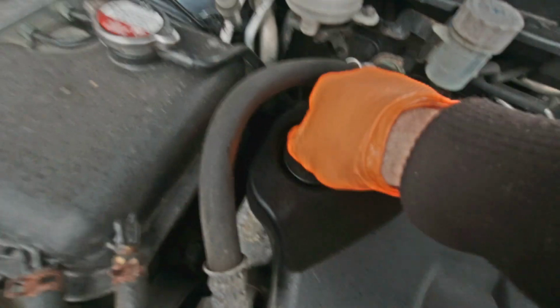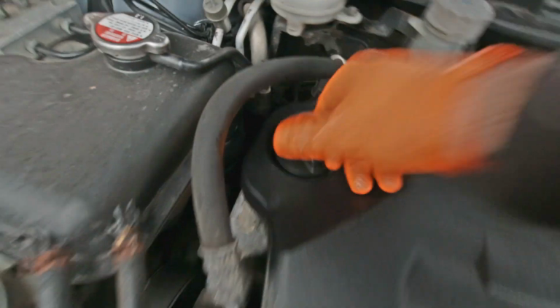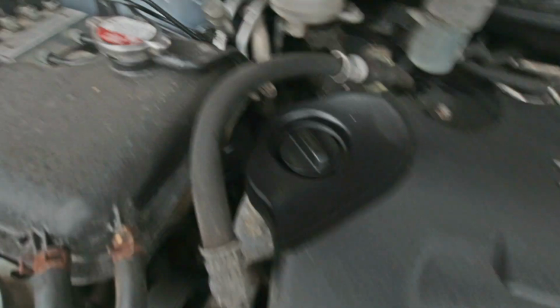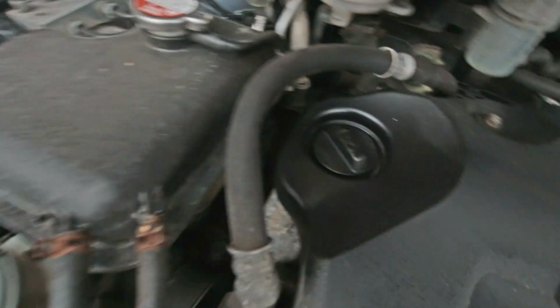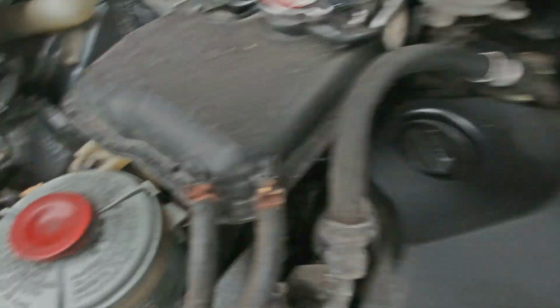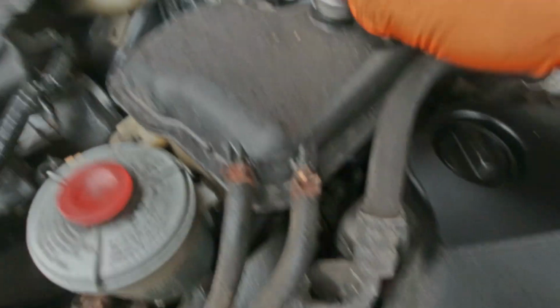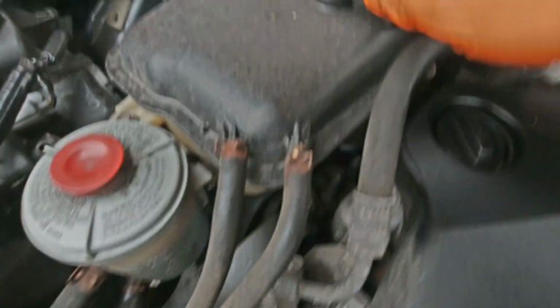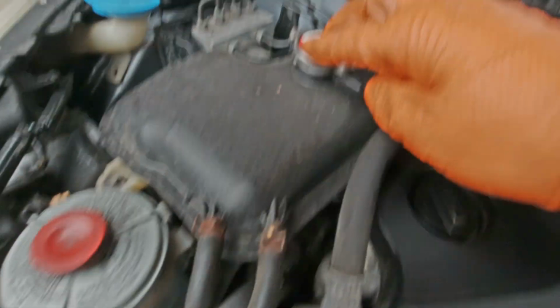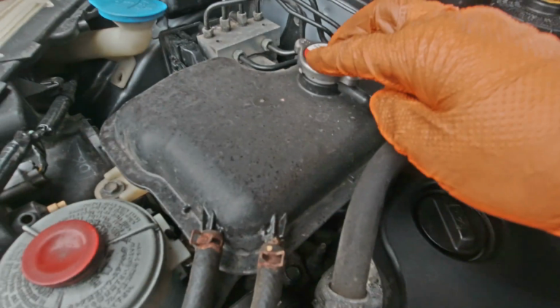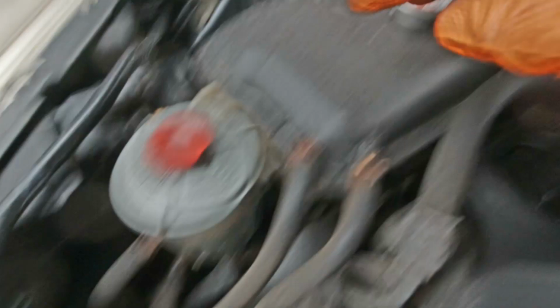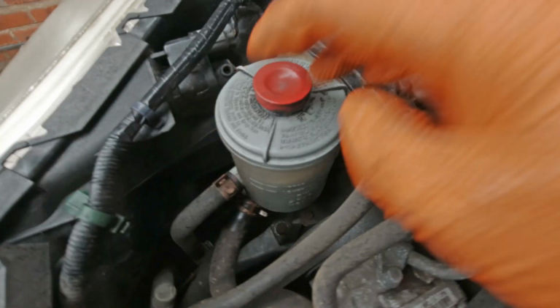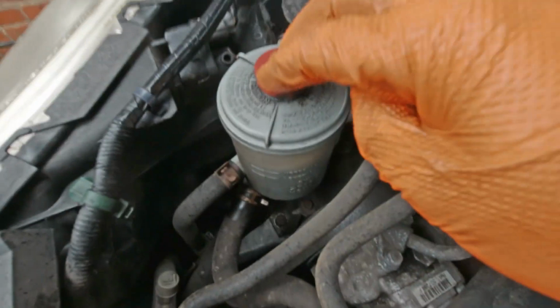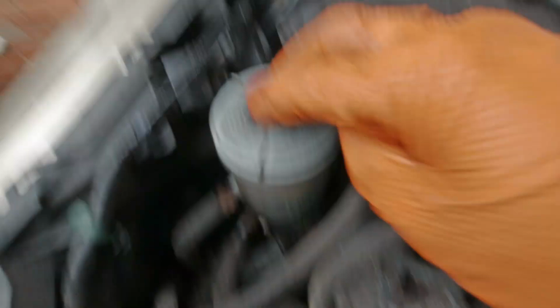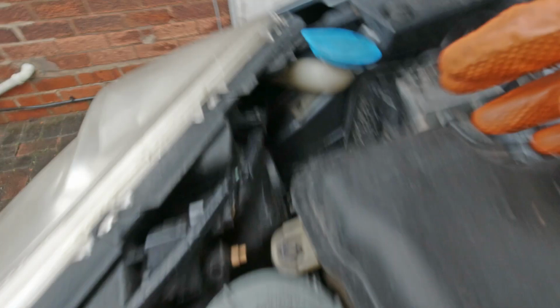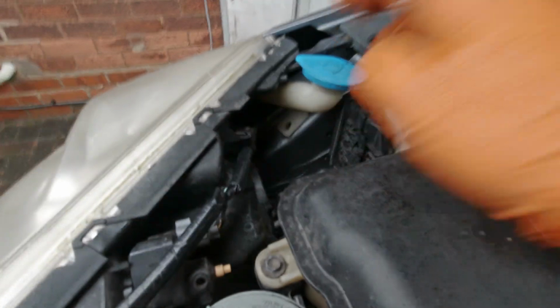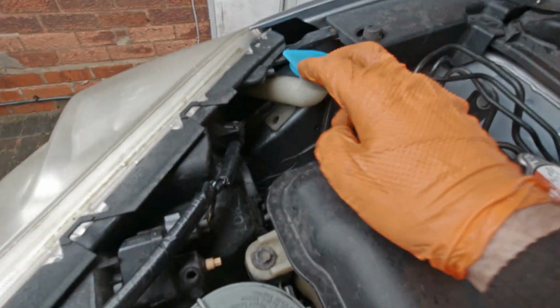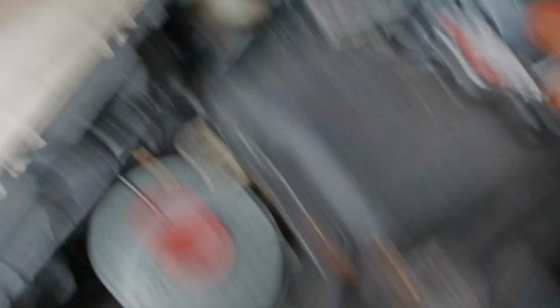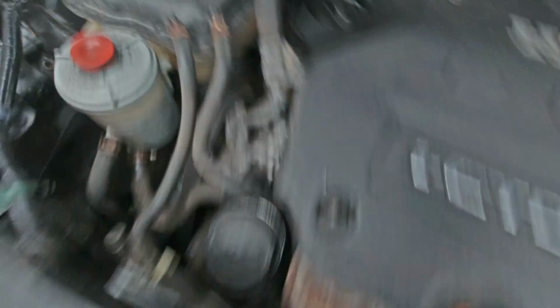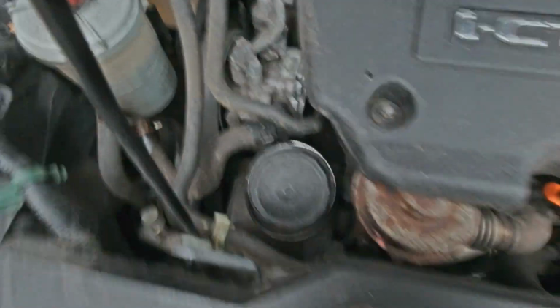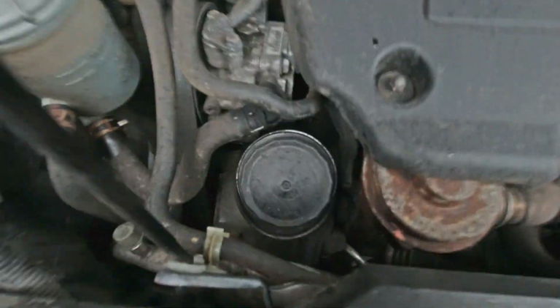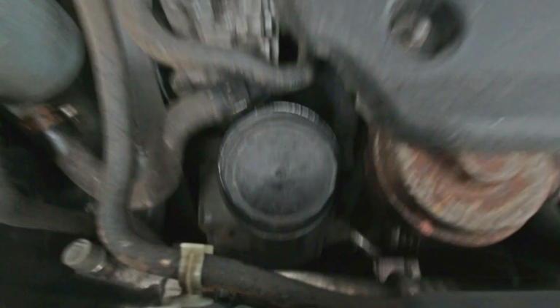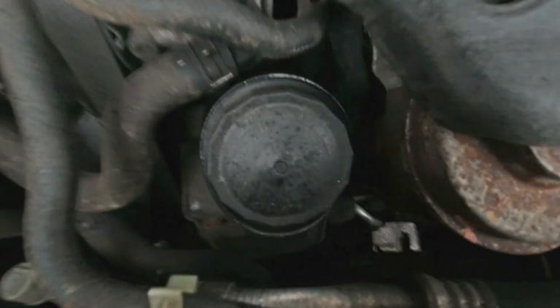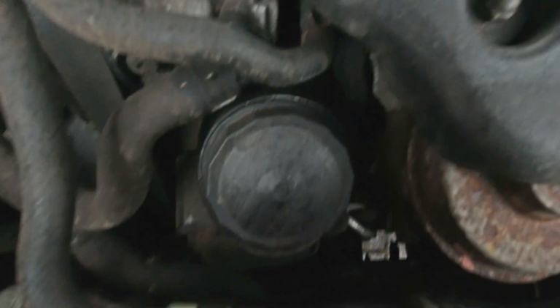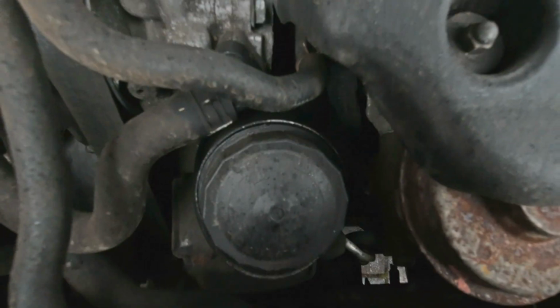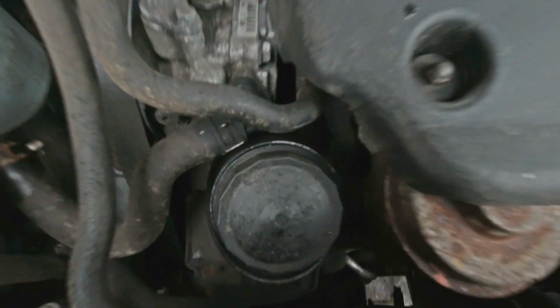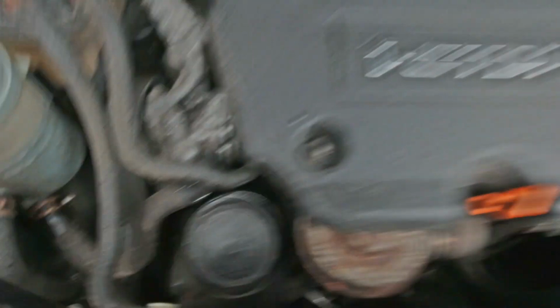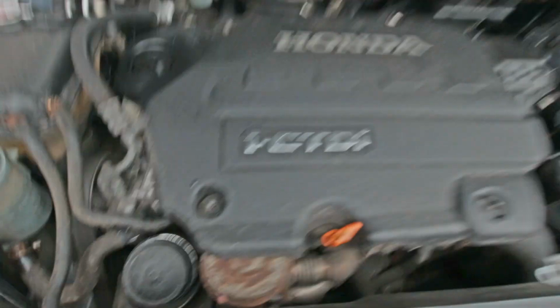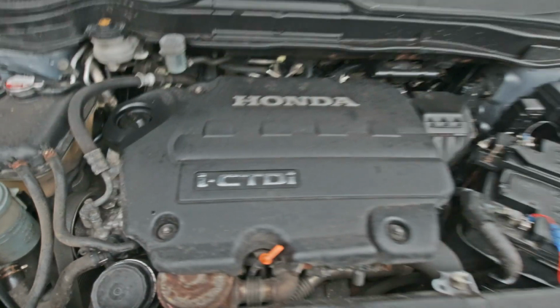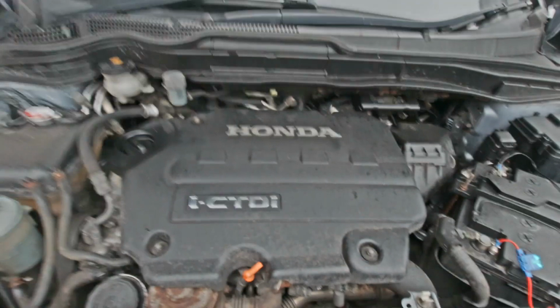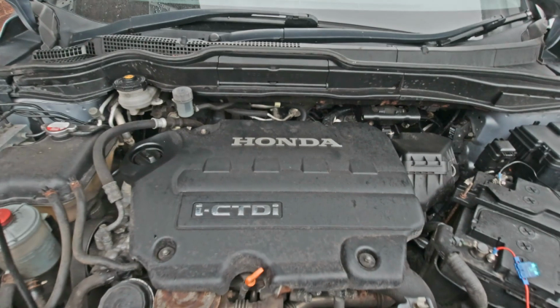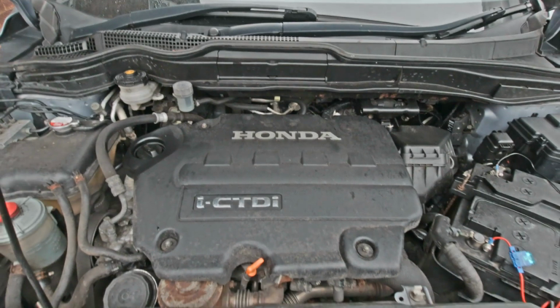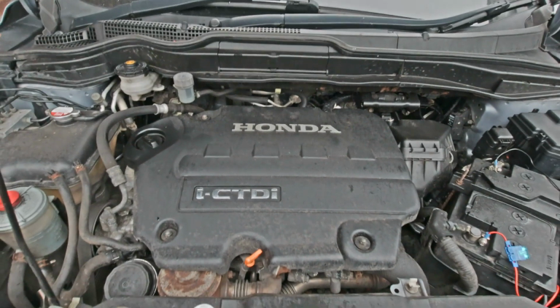Whilst you're in here you can also check the brake fluid, antifreeze, power steering, and screen wash levels, and just double check that the oil filter isn't leaking. And that's it.